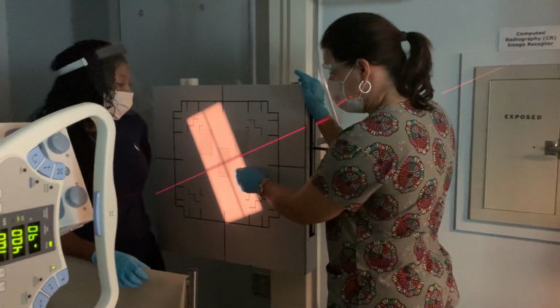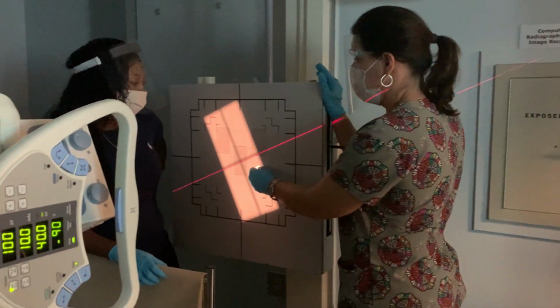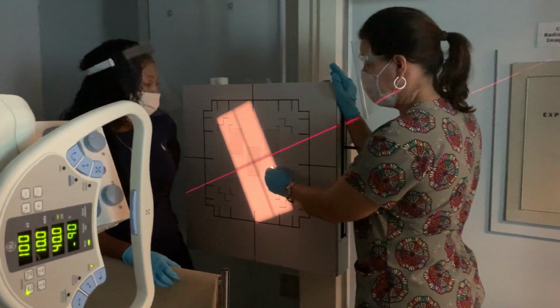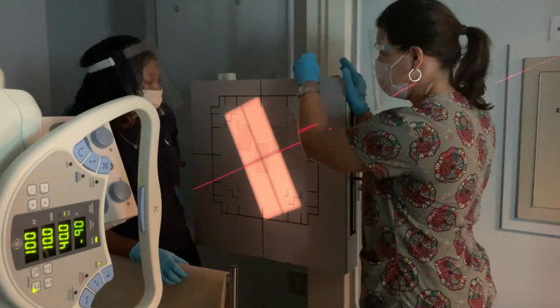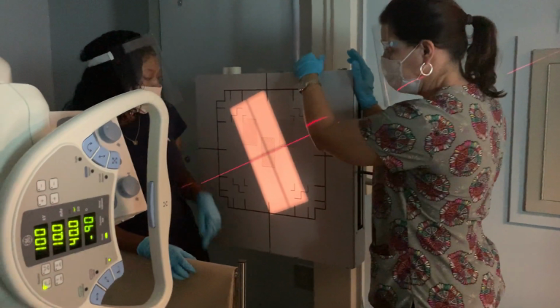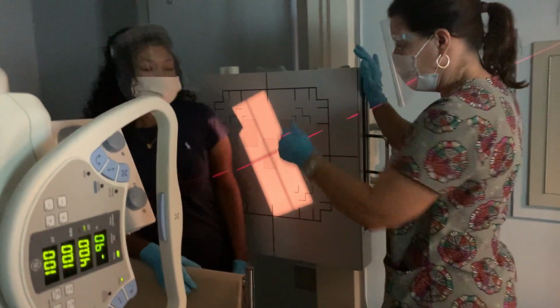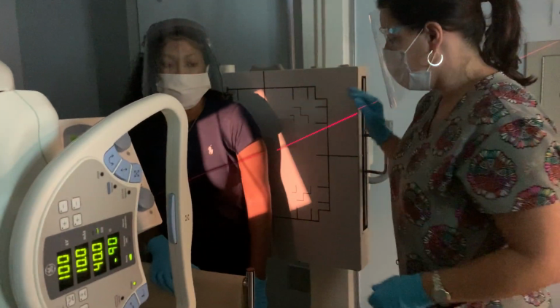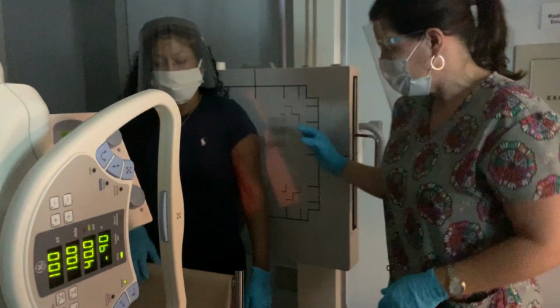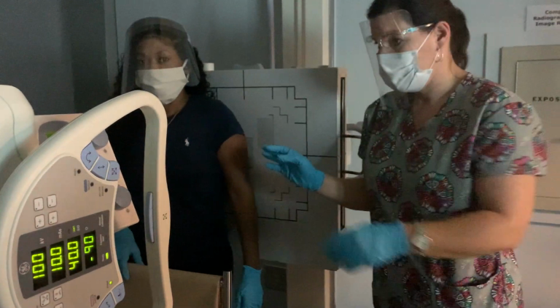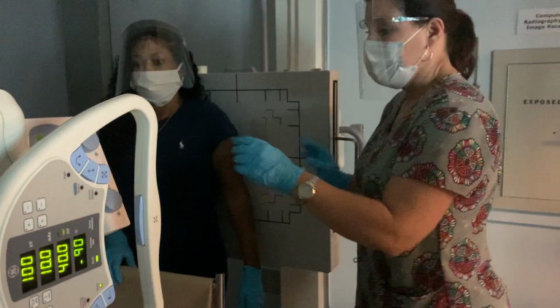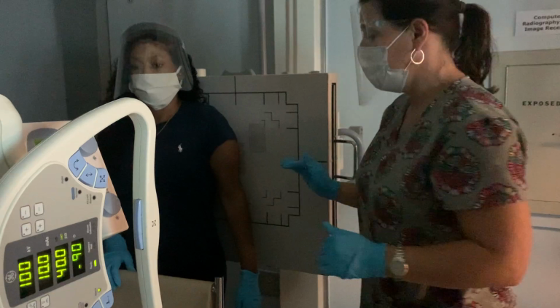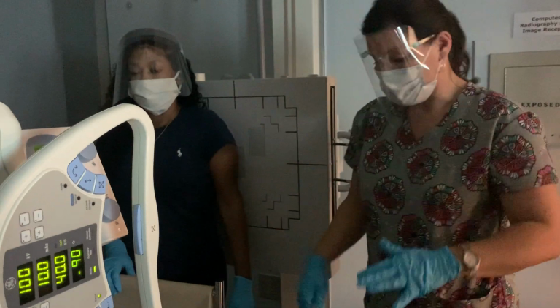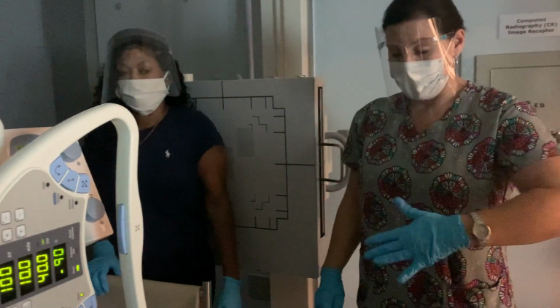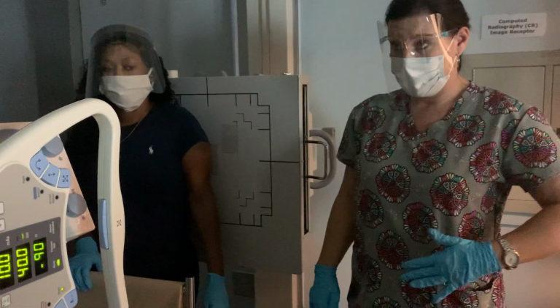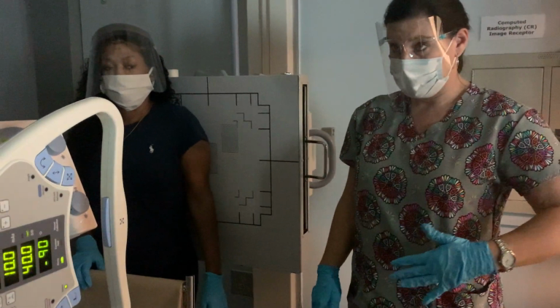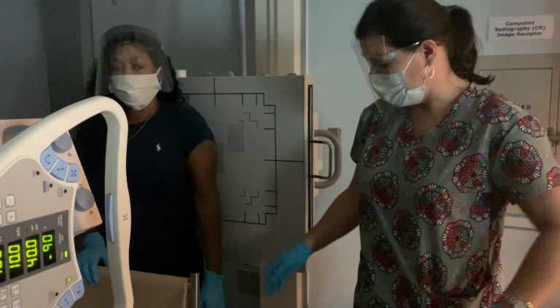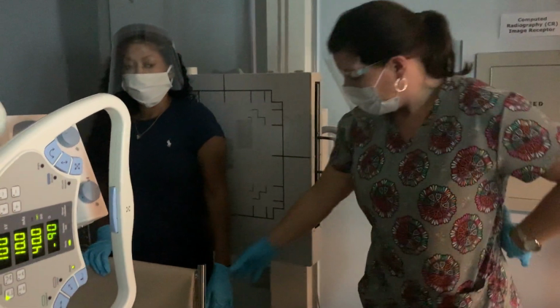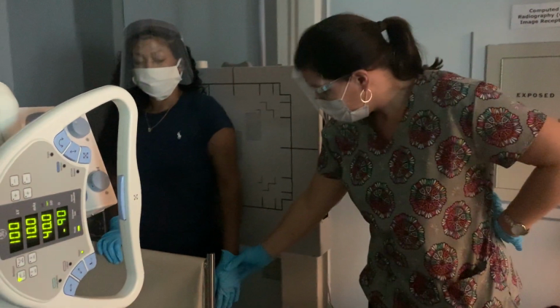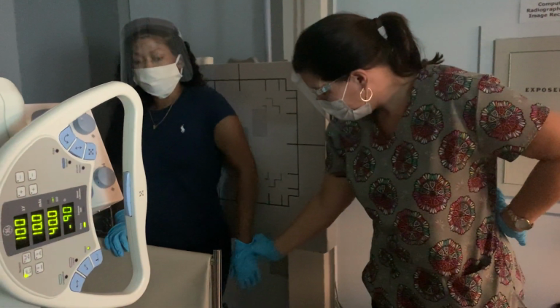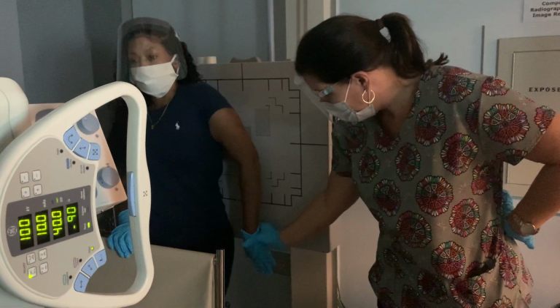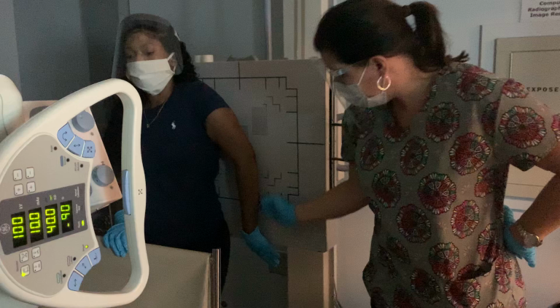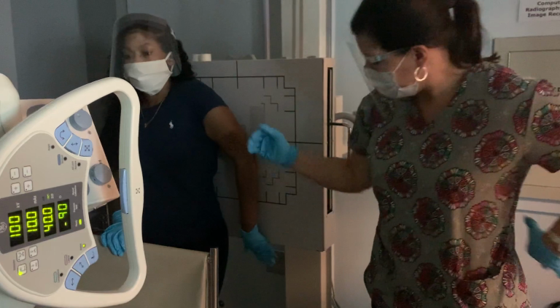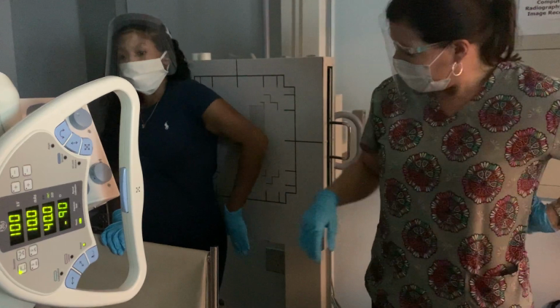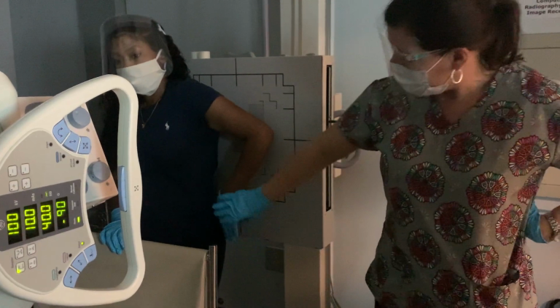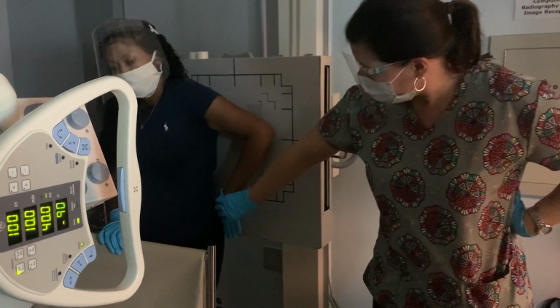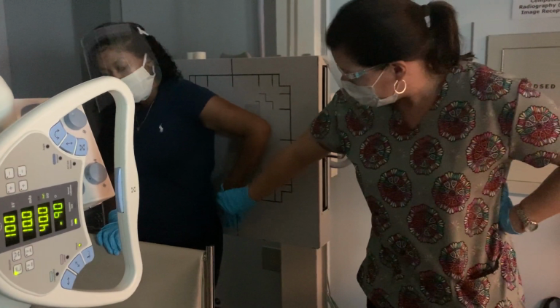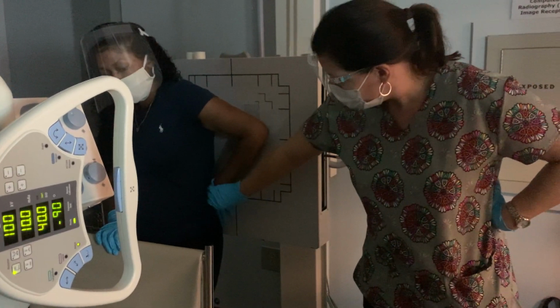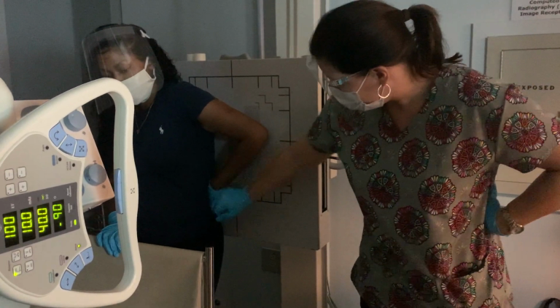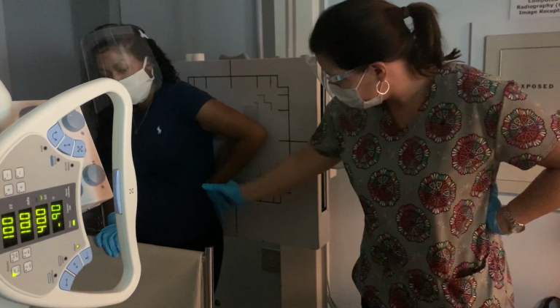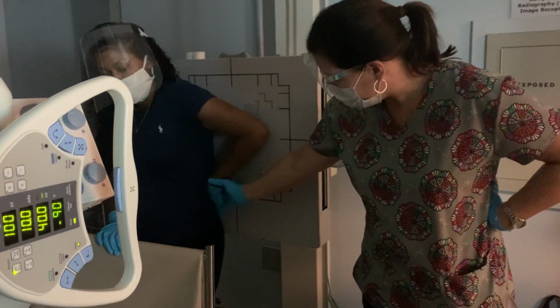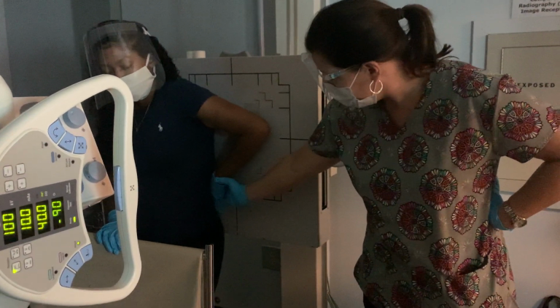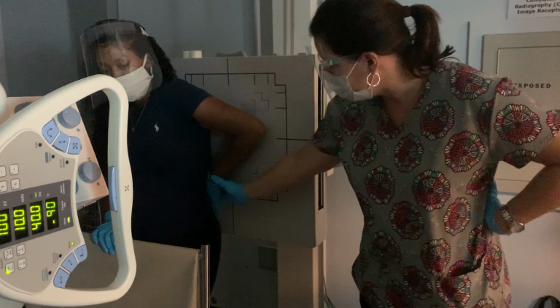We're going to put your right back up against there again. For this projection, to get a lateral, we take the patient's hand and we put the back of their hand up, bend your elbow, and put the back of your hand up against your back. Just kind of flatten it. There you go.